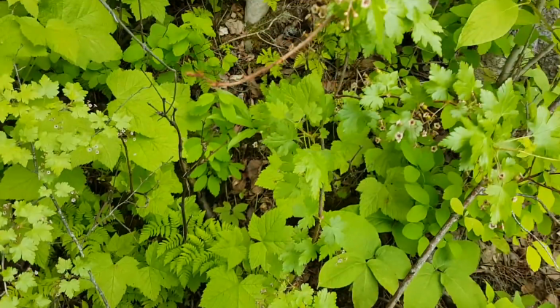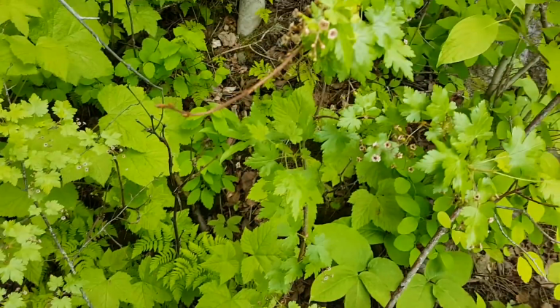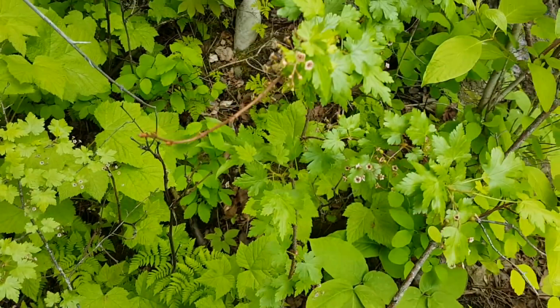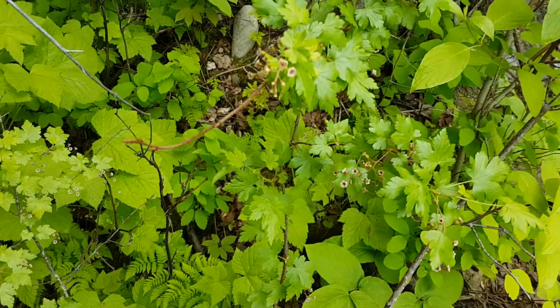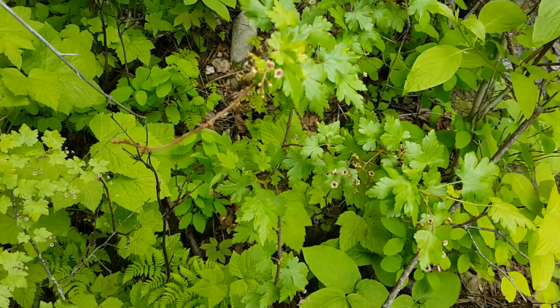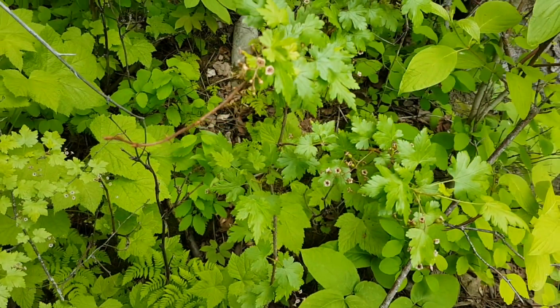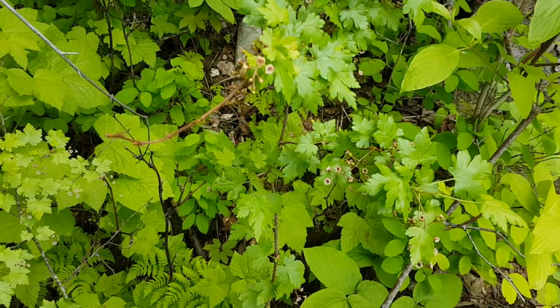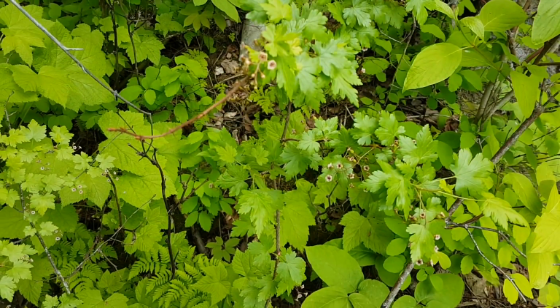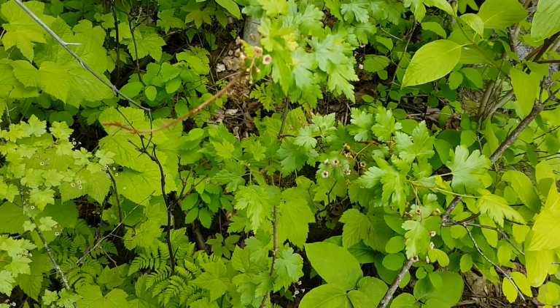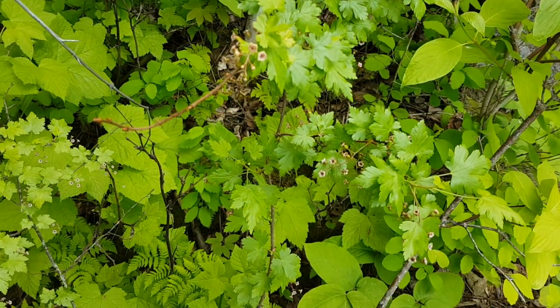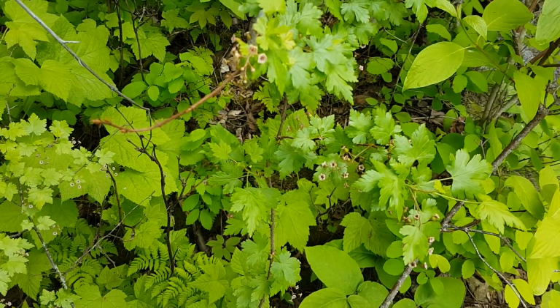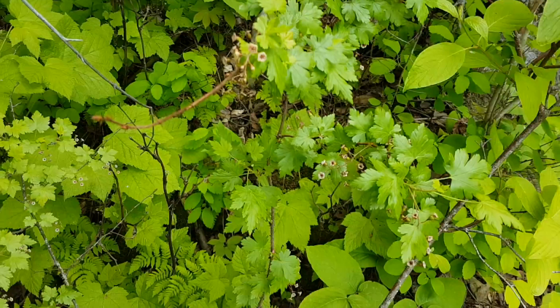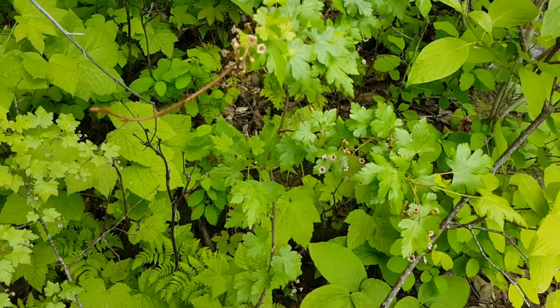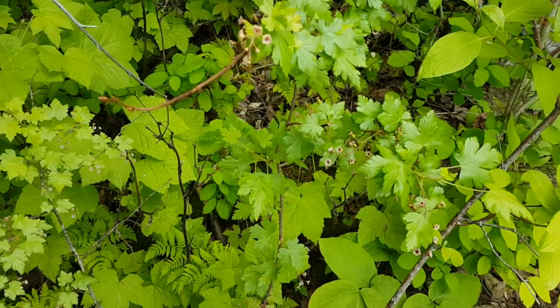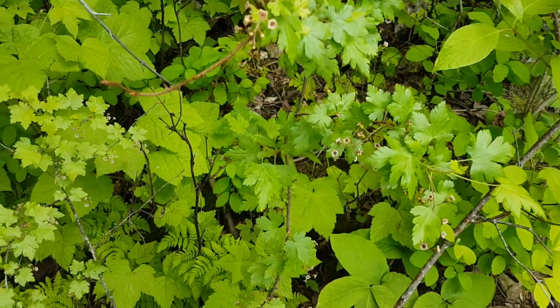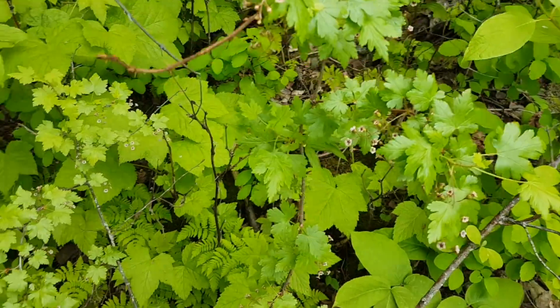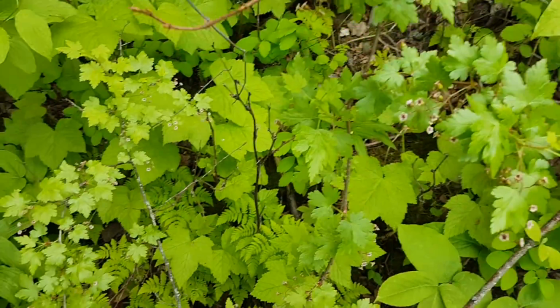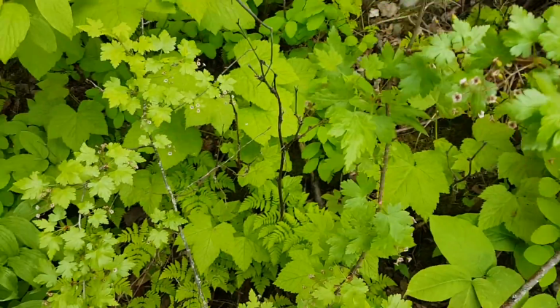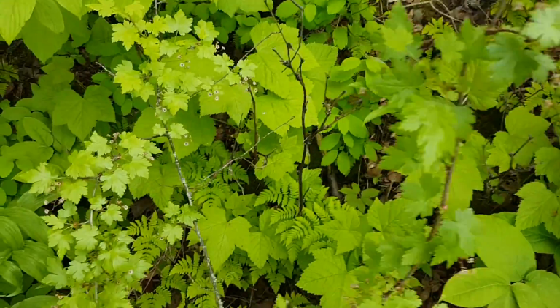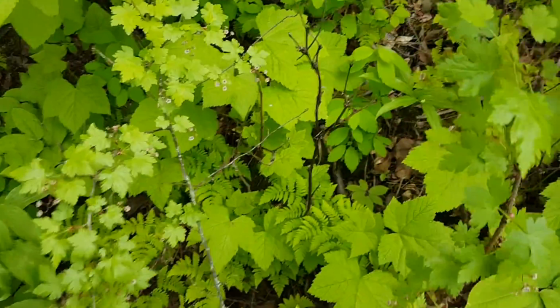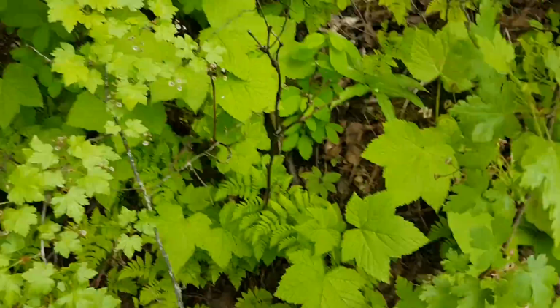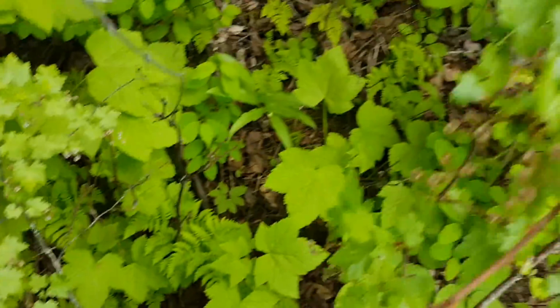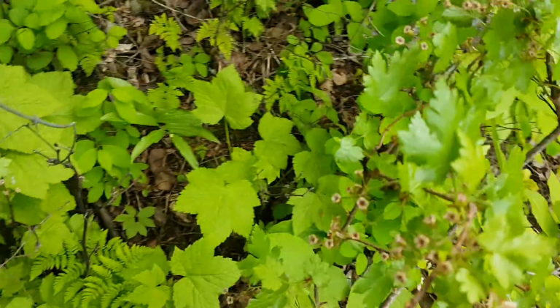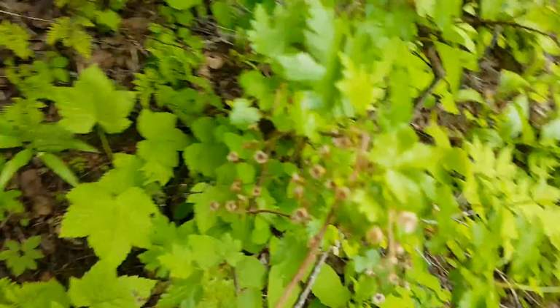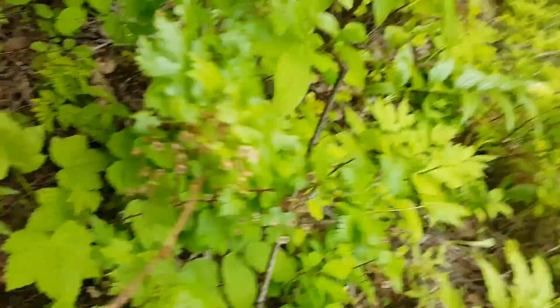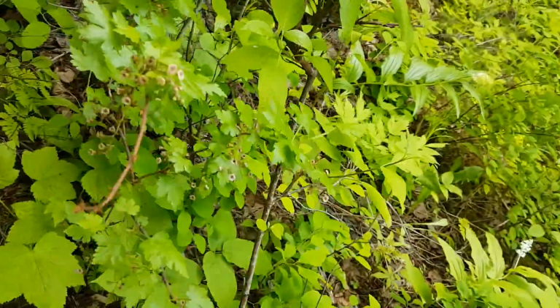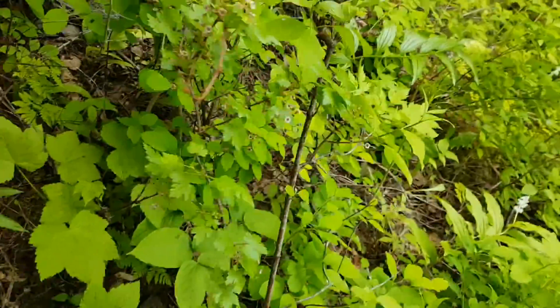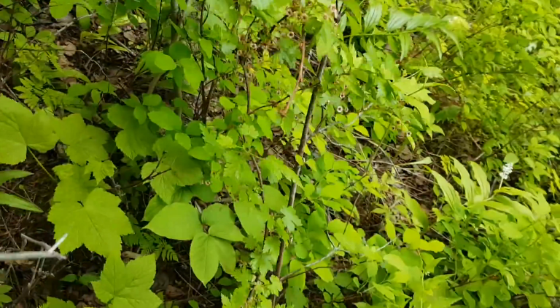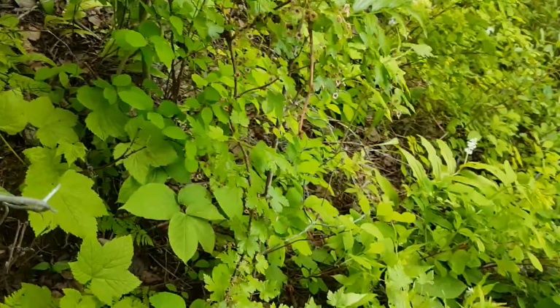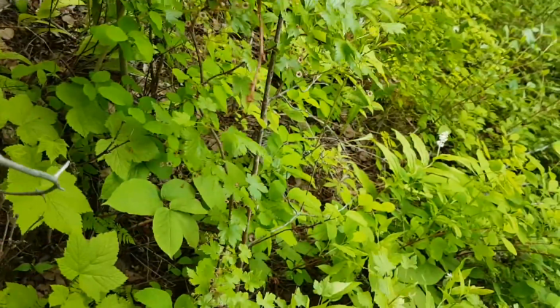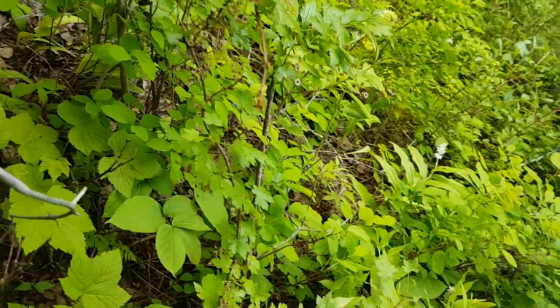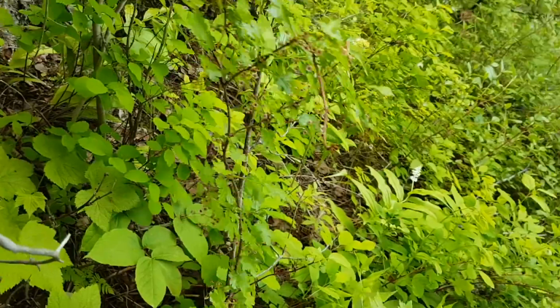As a shrub species it doesn't get super tall. Just for scale, this one comes up to maybe my waist.